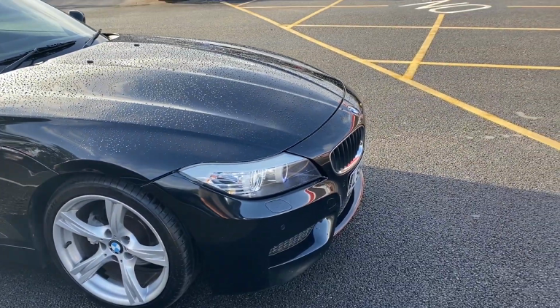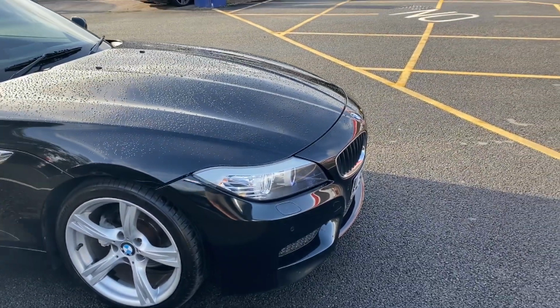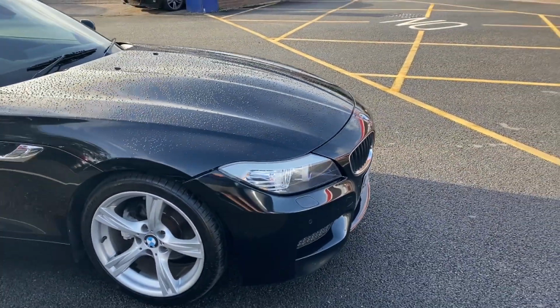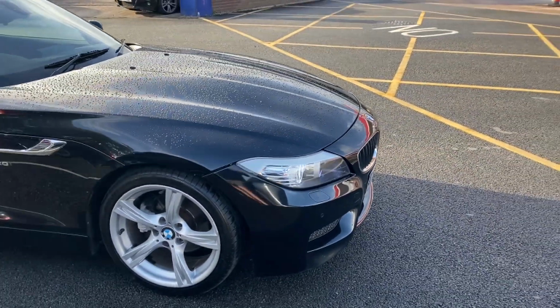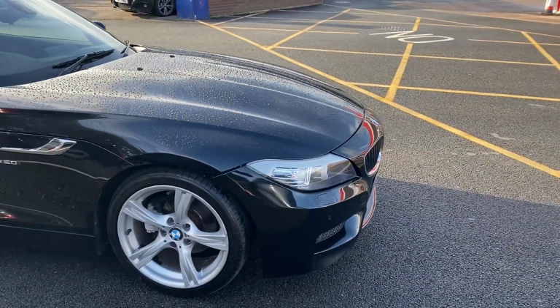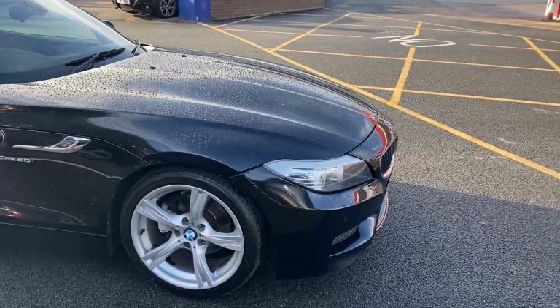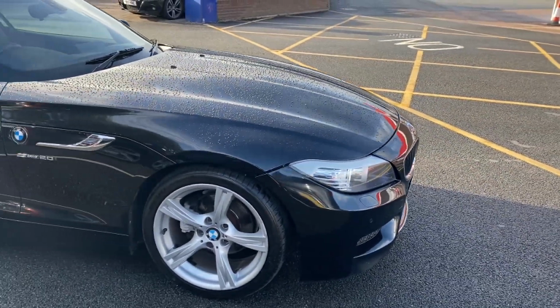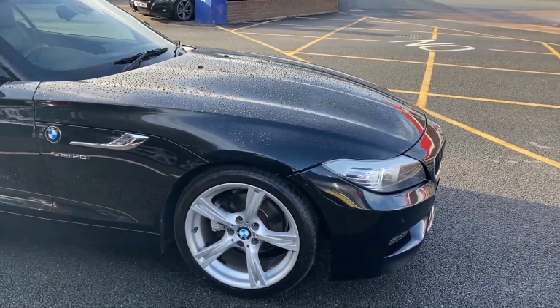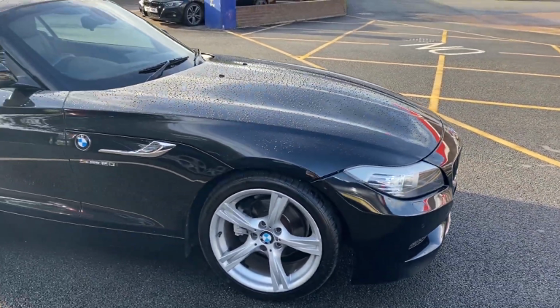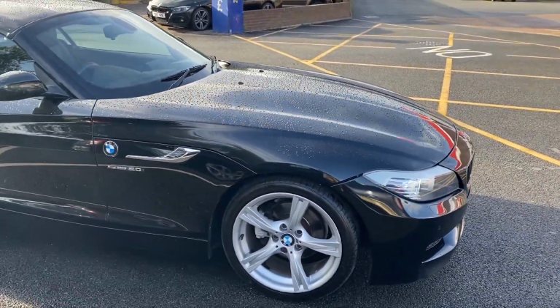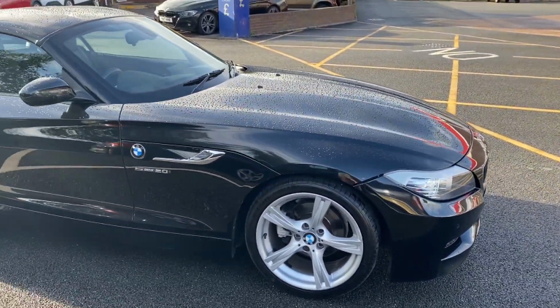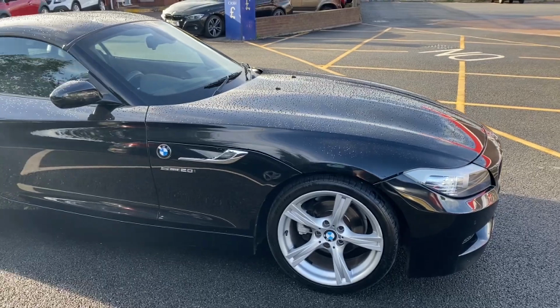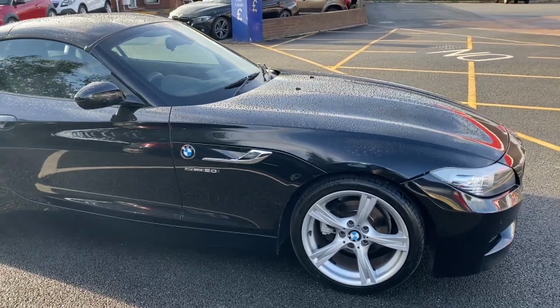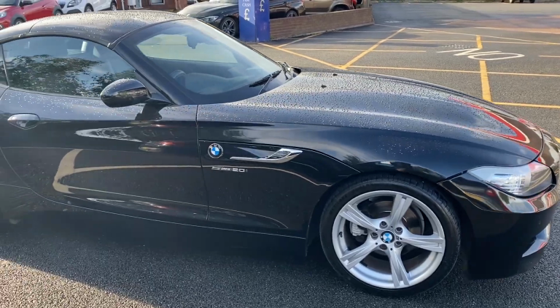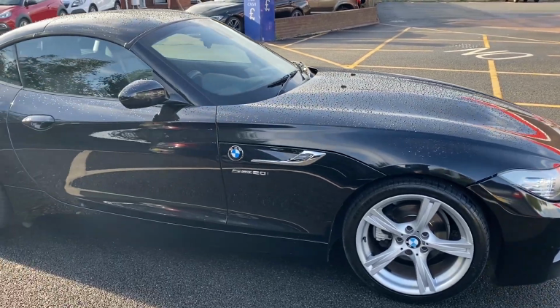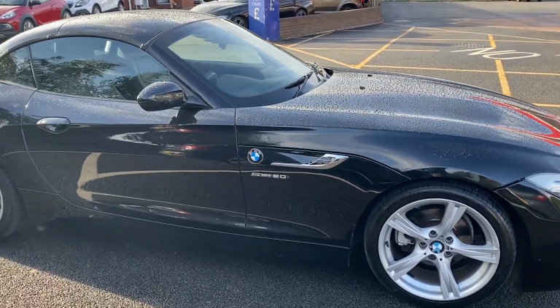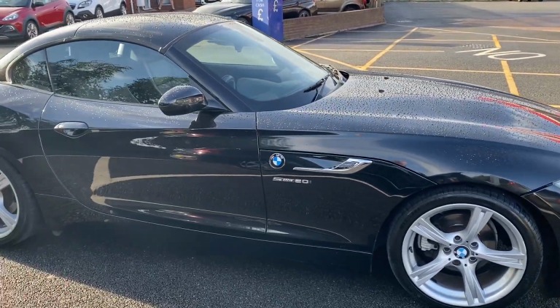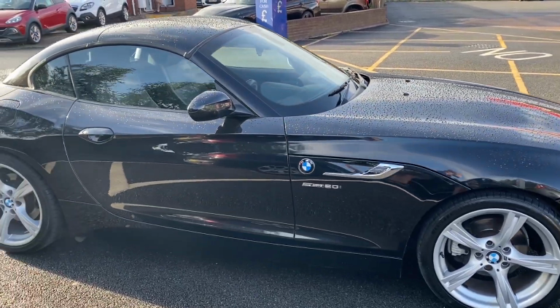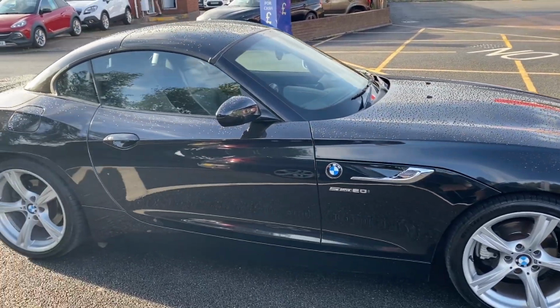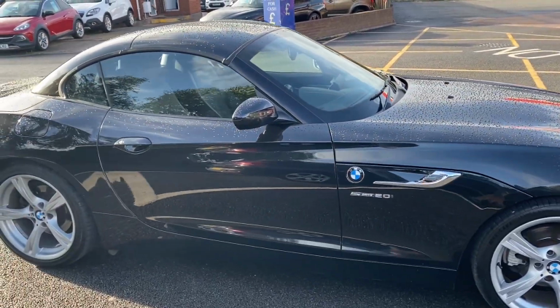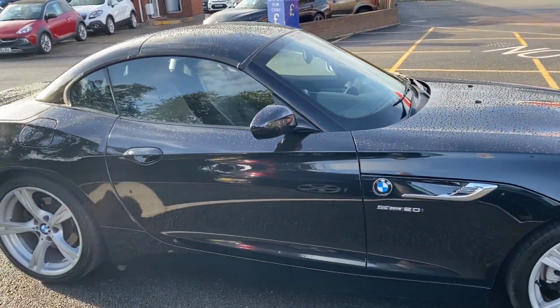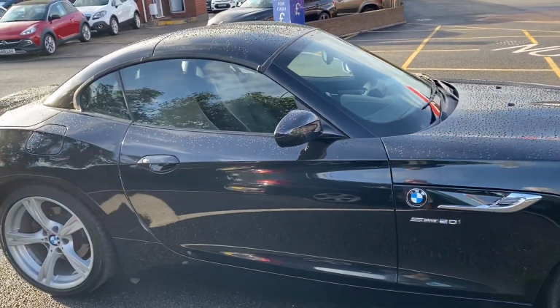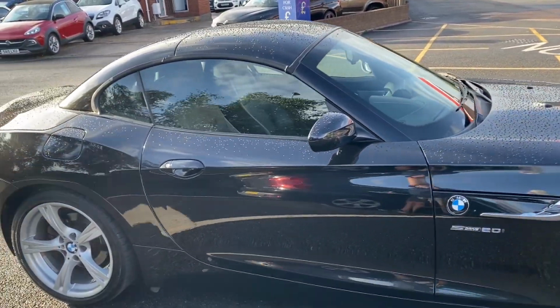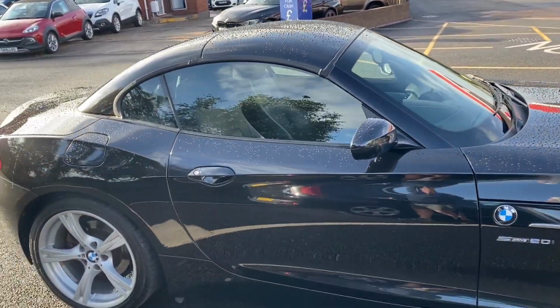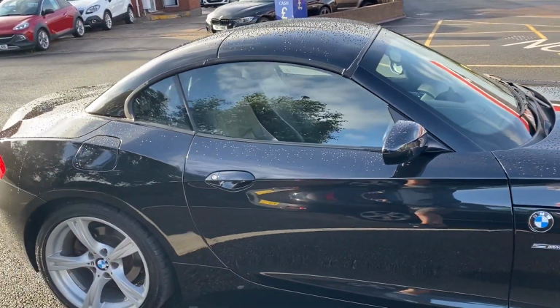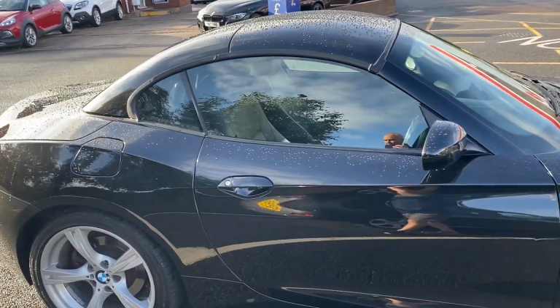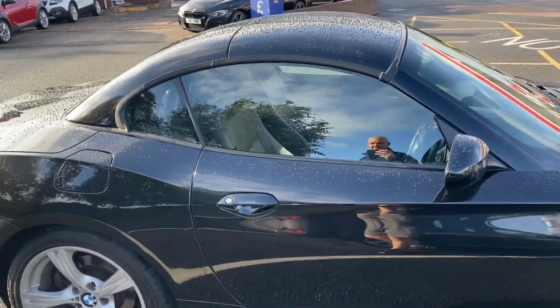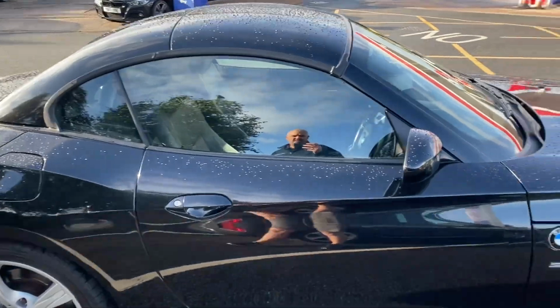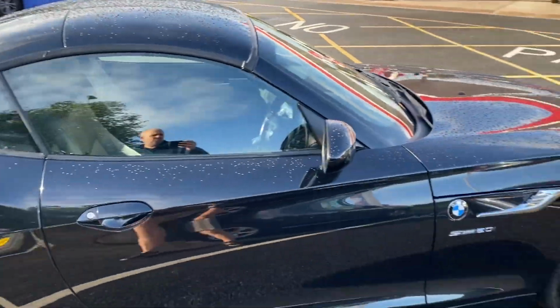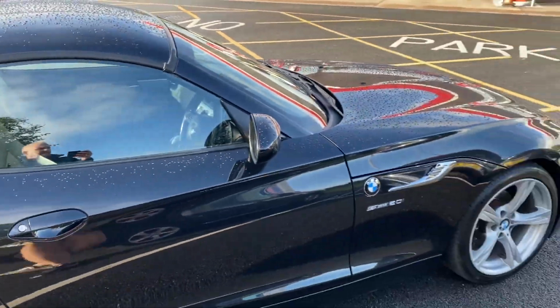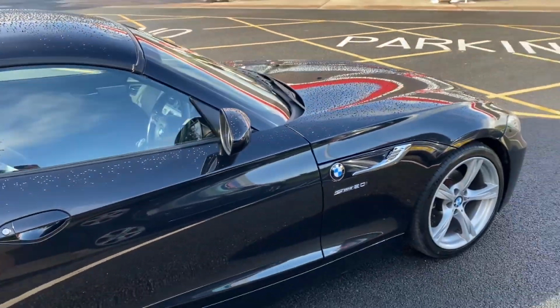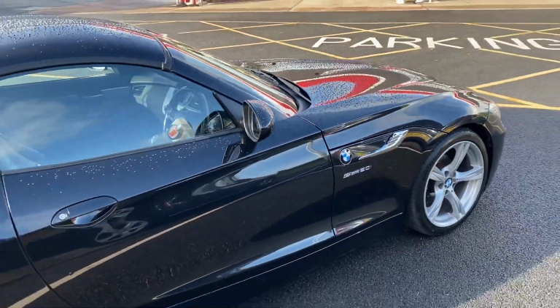Good afternoon everybody, it's Andy from Infantis Vehicles and Crew. We're just going to walk you around this absolutely stunning new arrival, this BMW Z4 M Sport Roadster, automatic 181 brake horsepower.